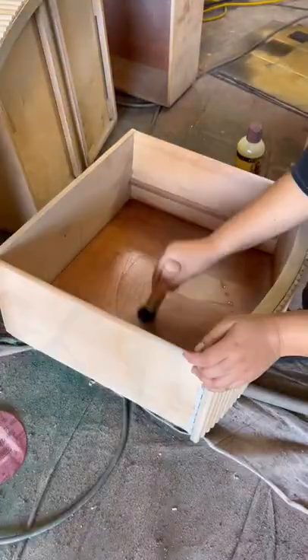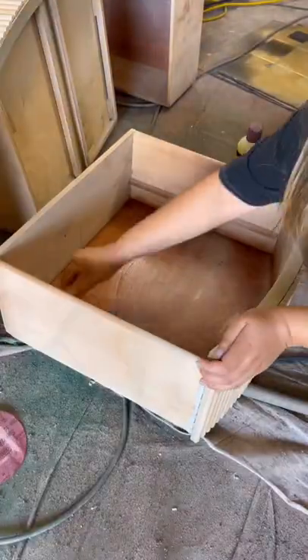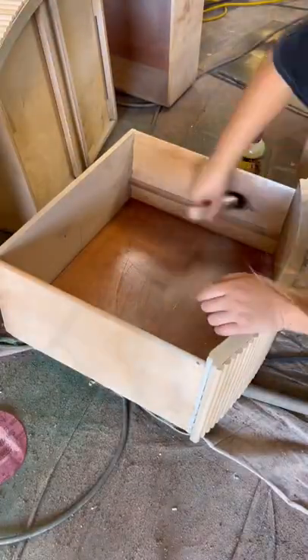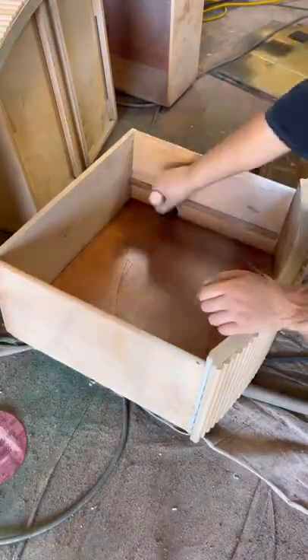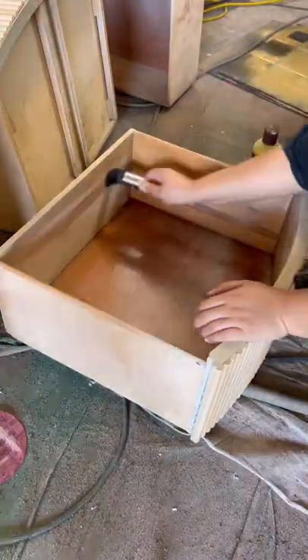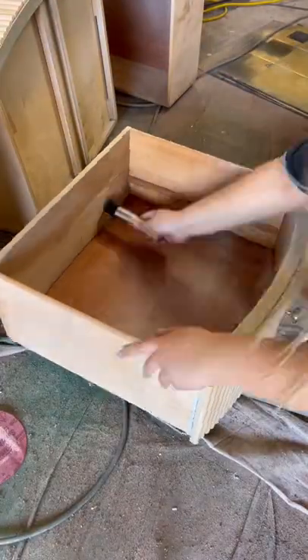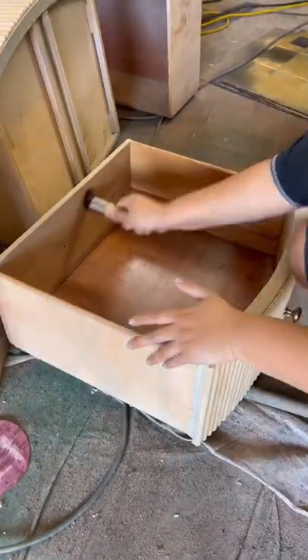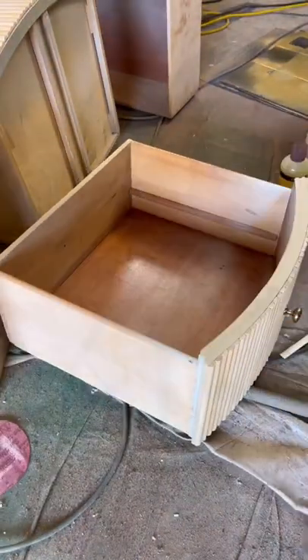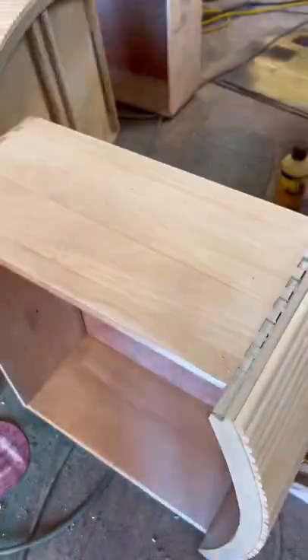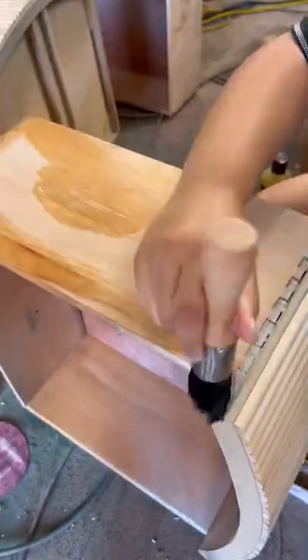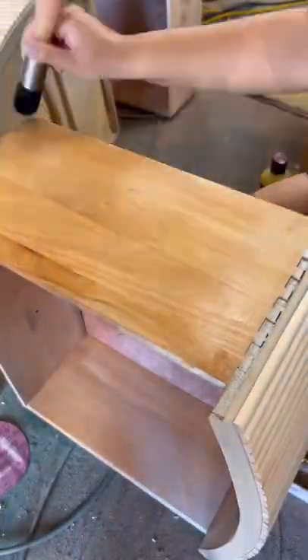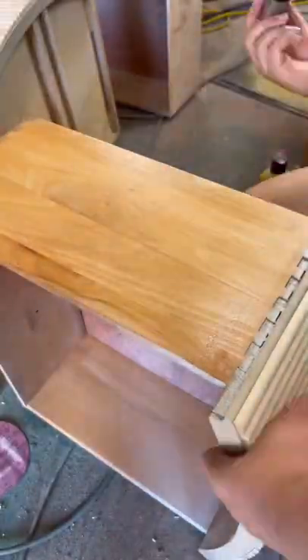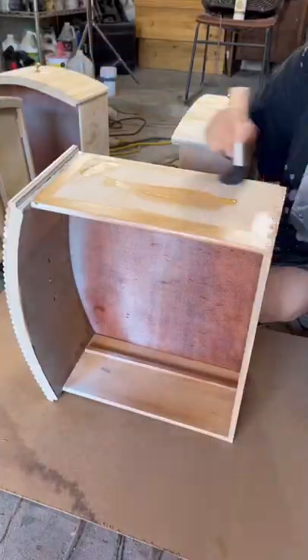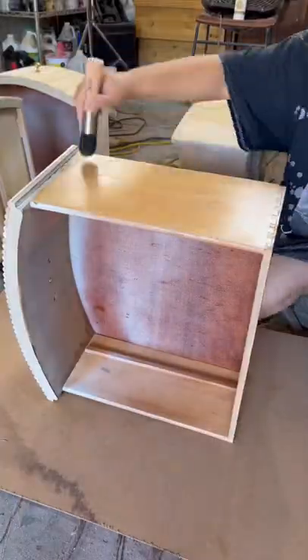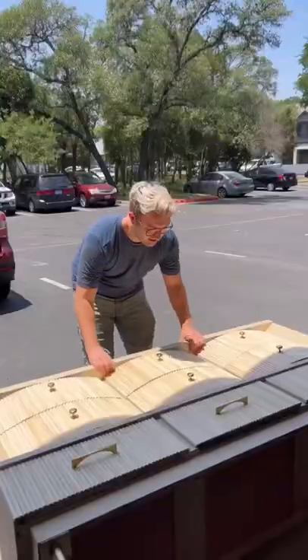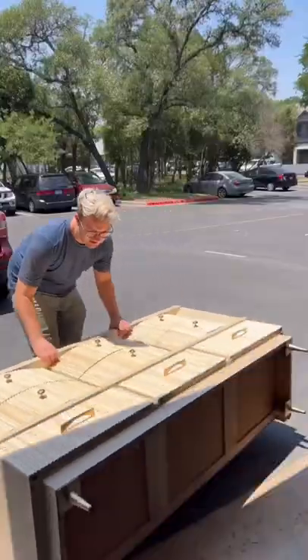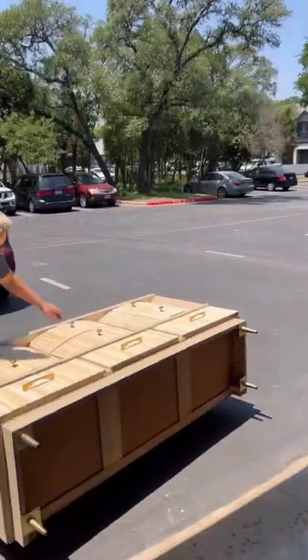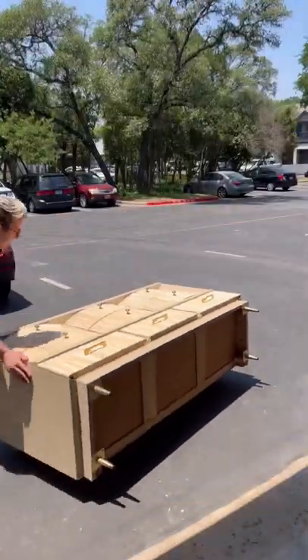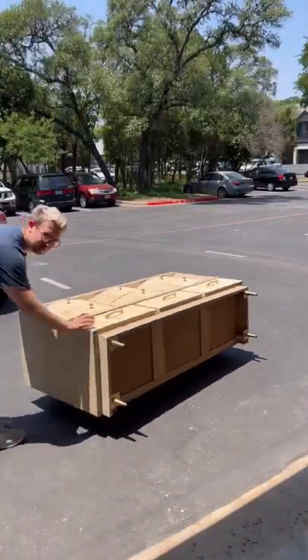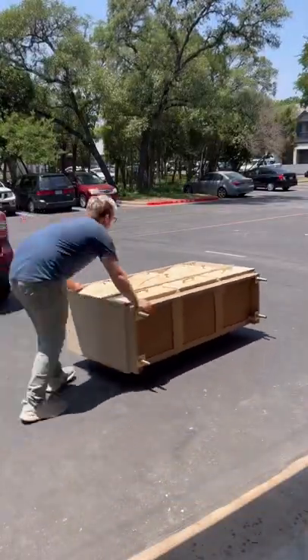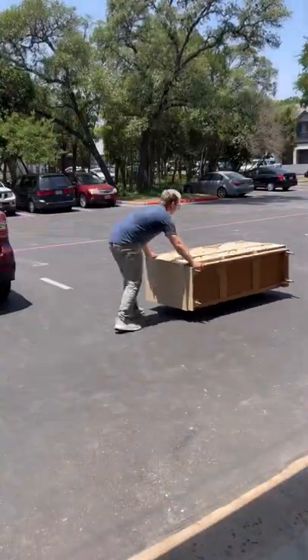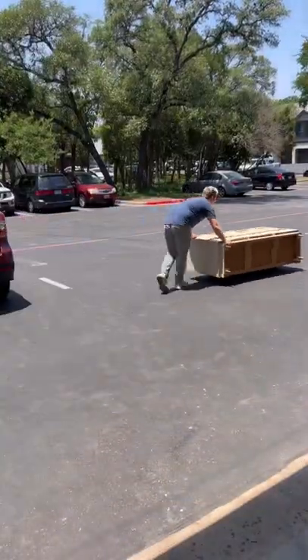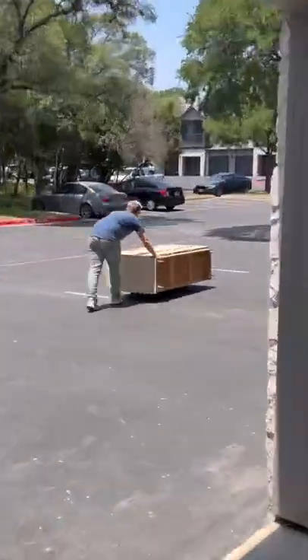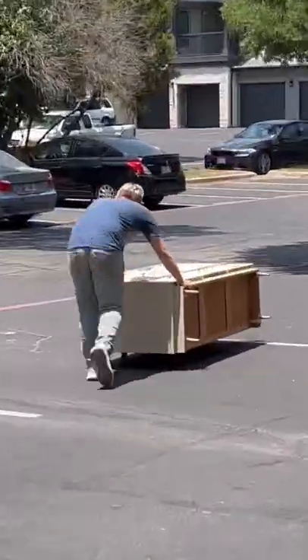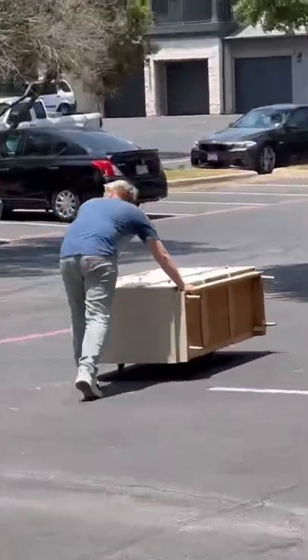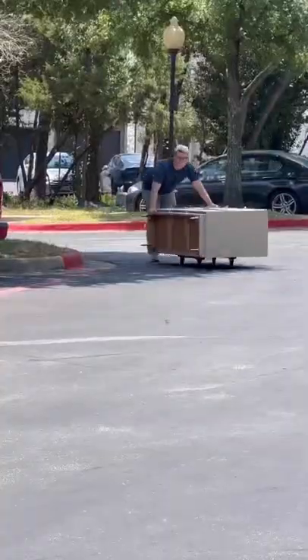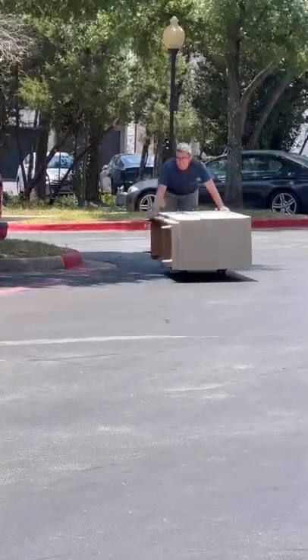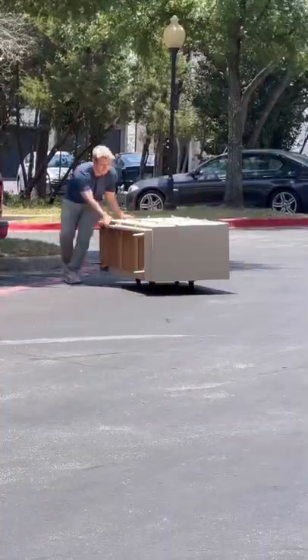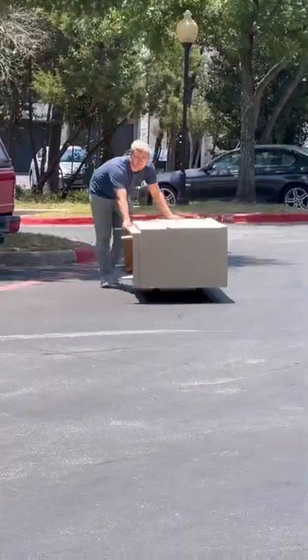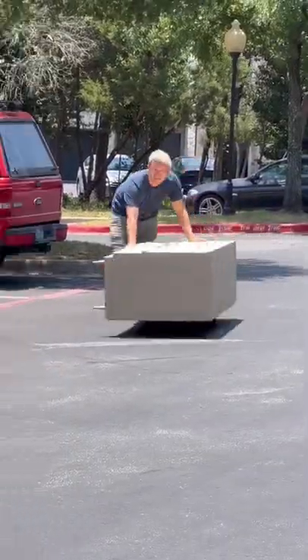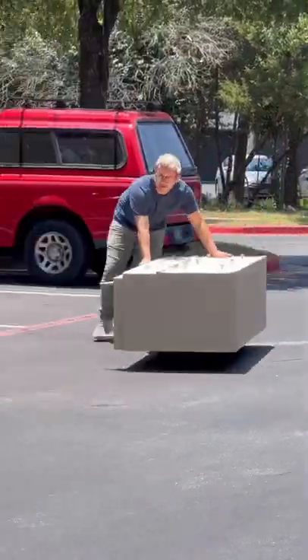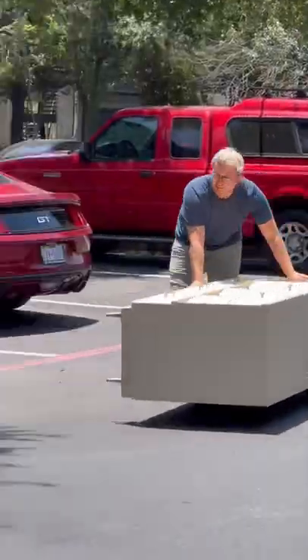With that out of the way we laid the piece on its back and reattached the legs before vacuuming out the drawers and applying some feed and wax to the inside and the sides of the drawers.